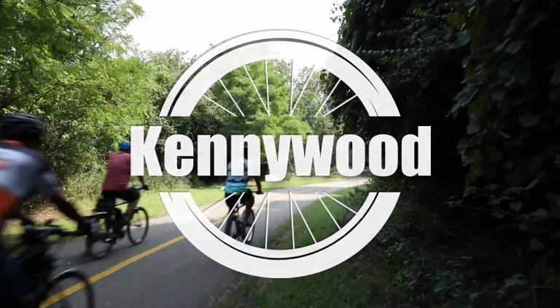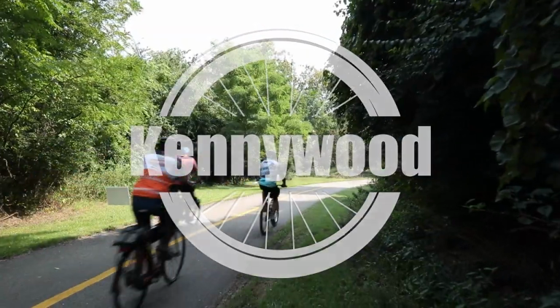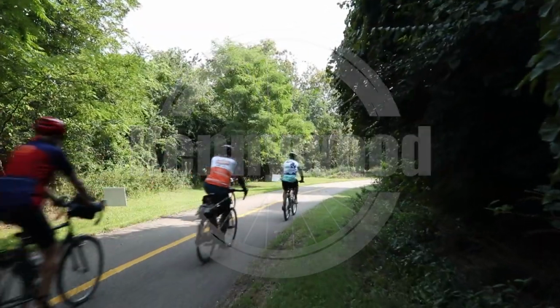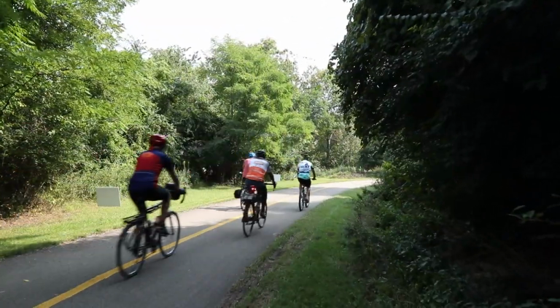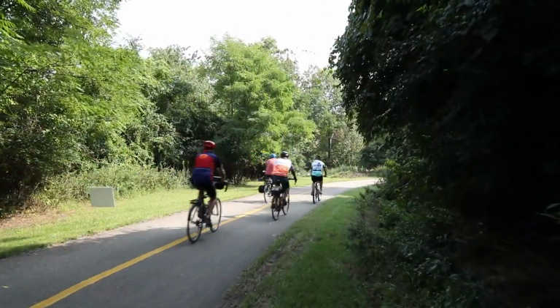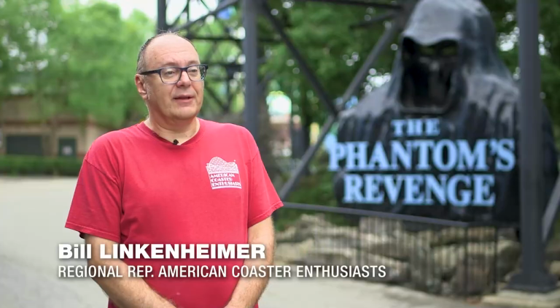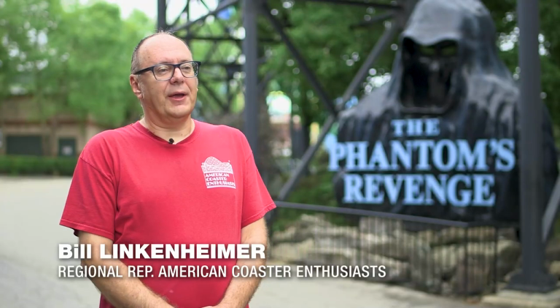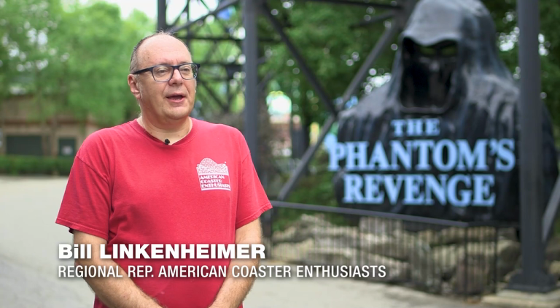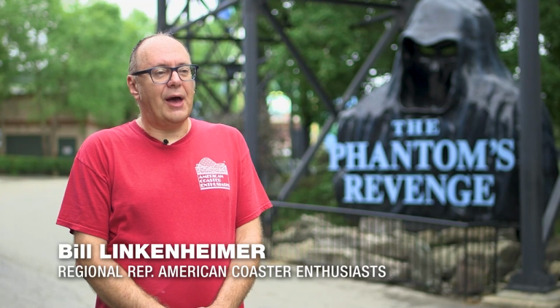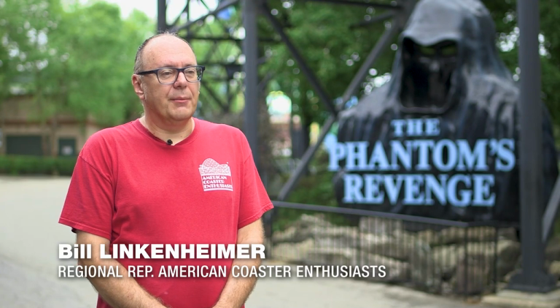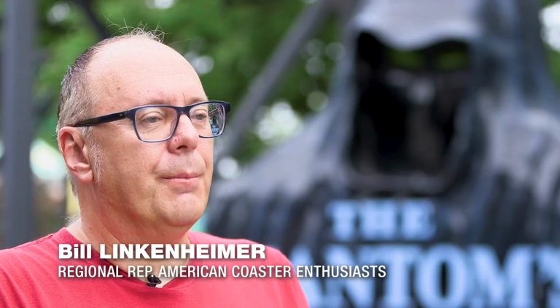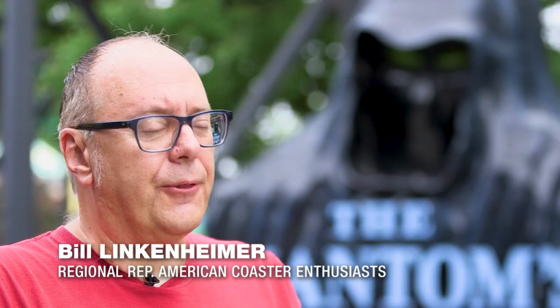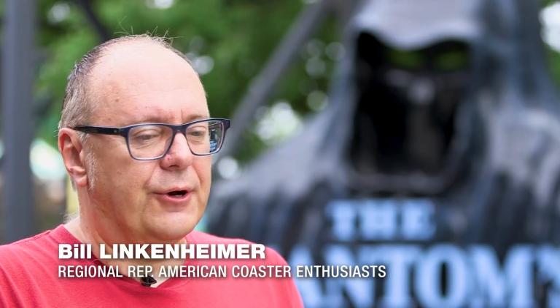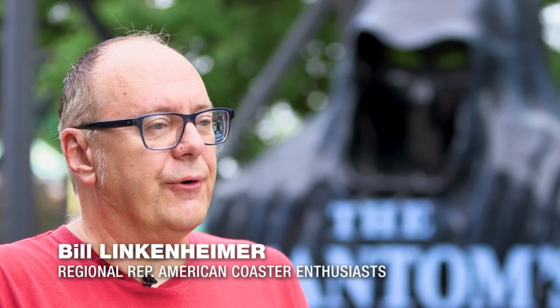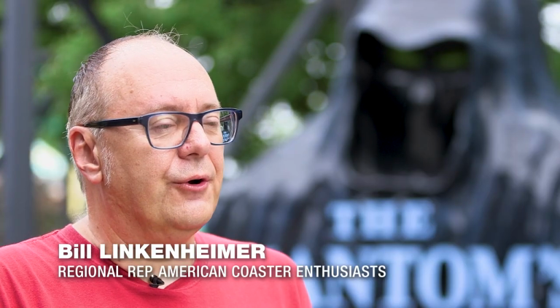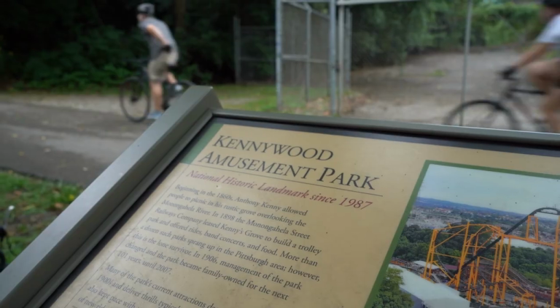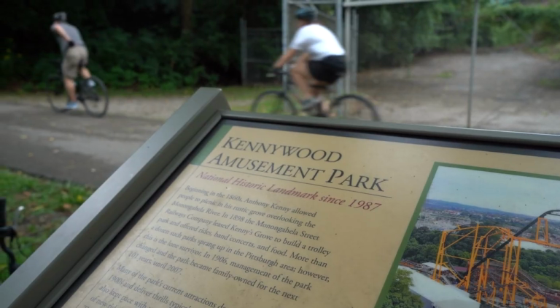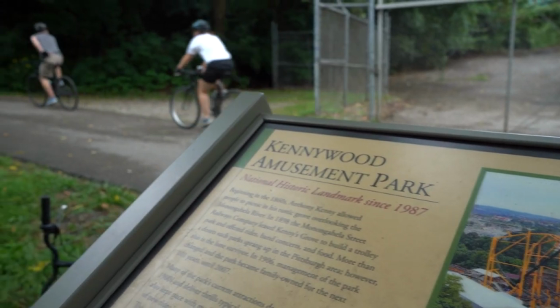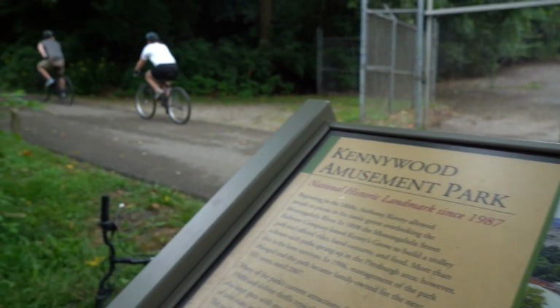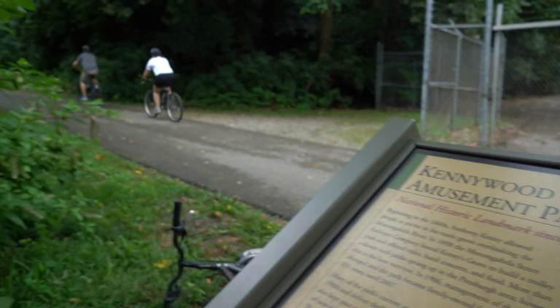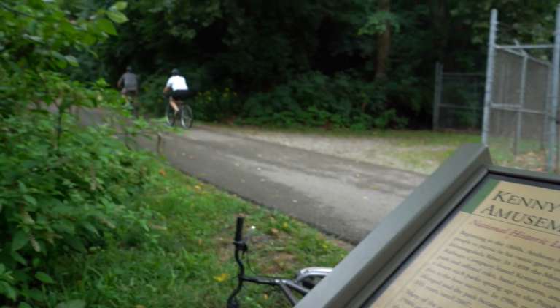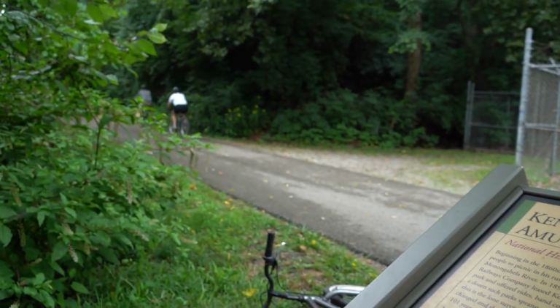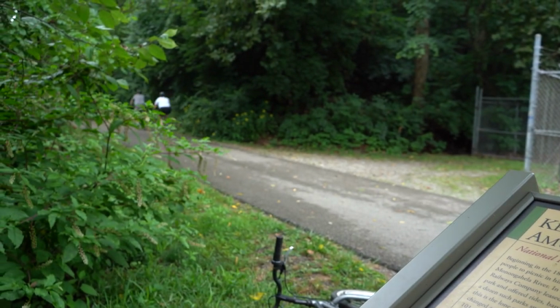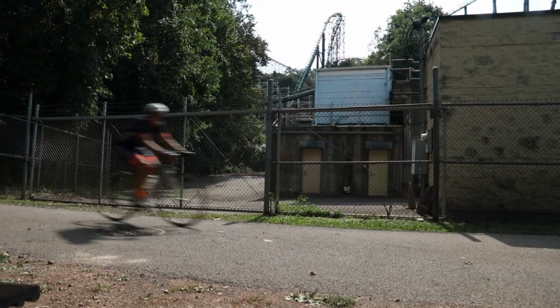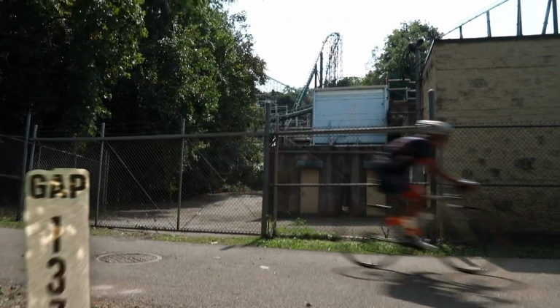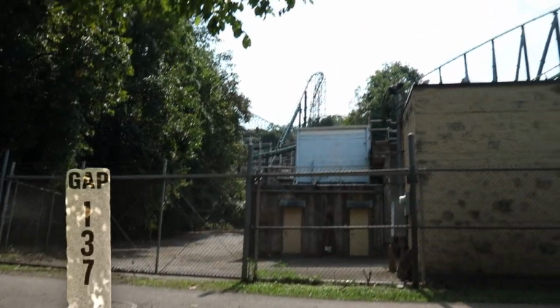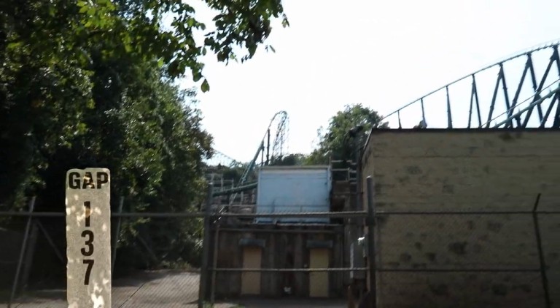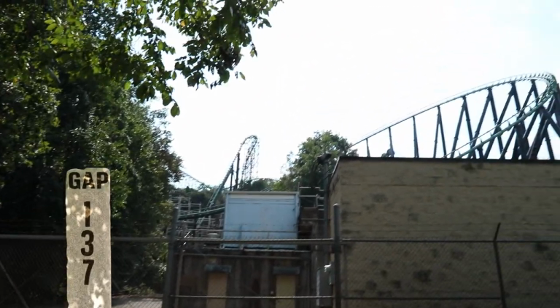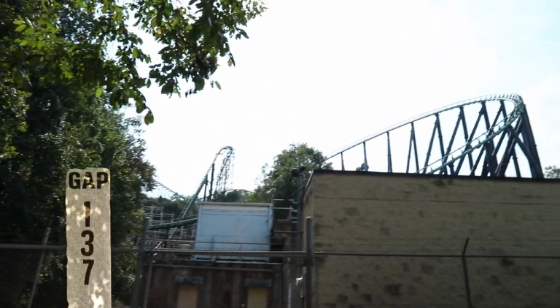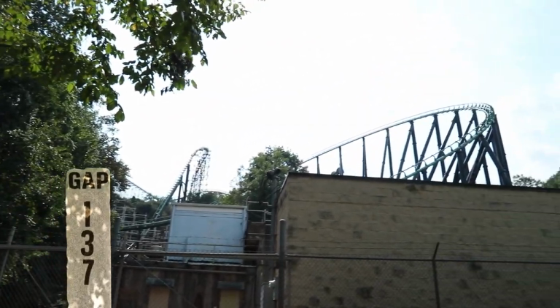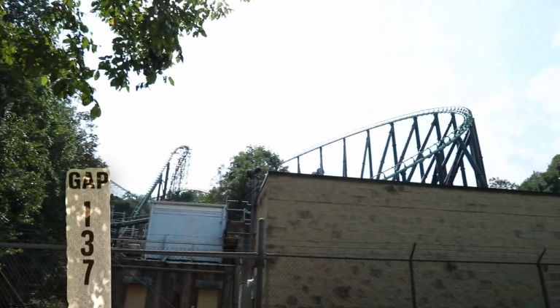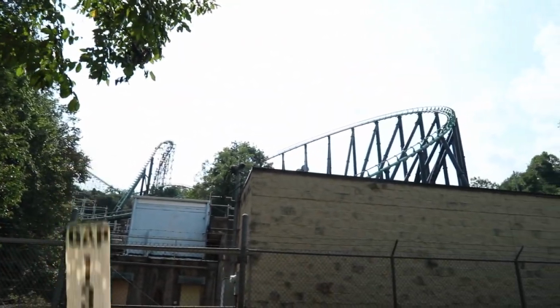The Gap Trail is a real treasure to the region. That's something I think it and Kennywood have in common — they're both unique things that are great for visitors and locals to enjoy. I love the fact that the Gap Trail goes right by Kennywood. It's a unique perspective of Kennywood that you're not going to get anywhere else.